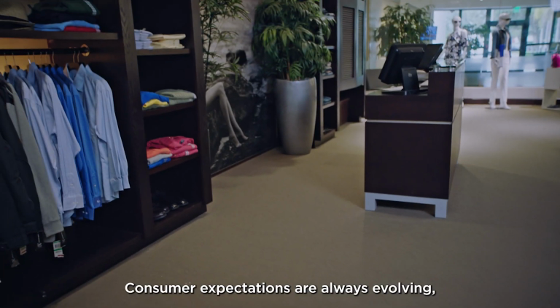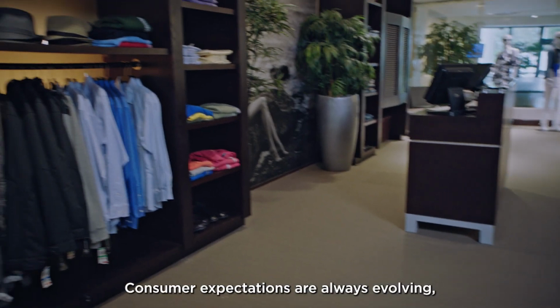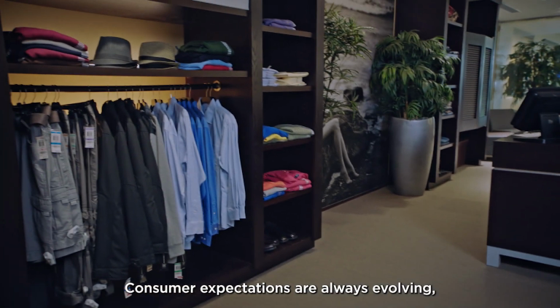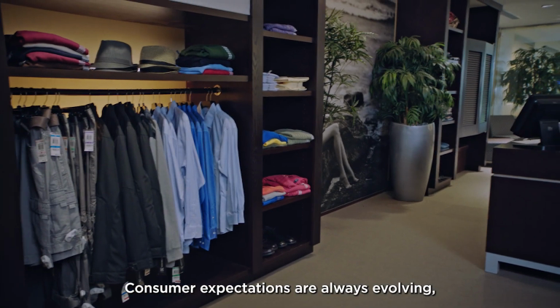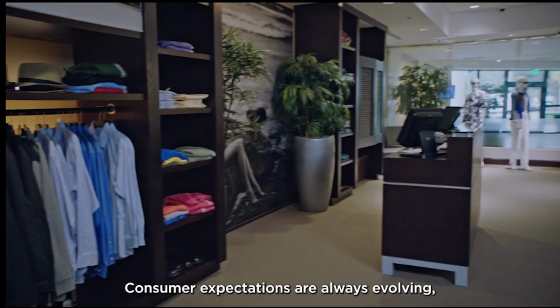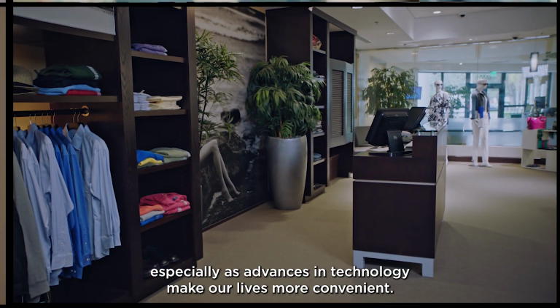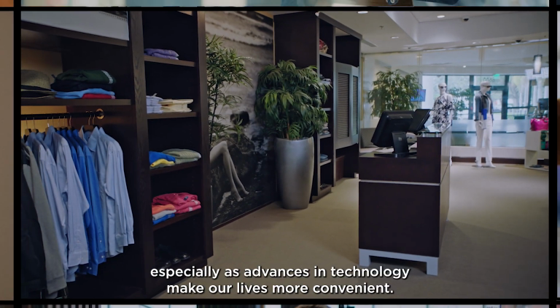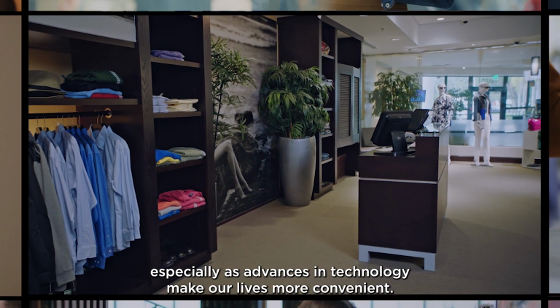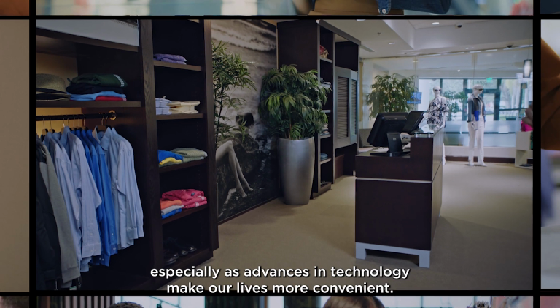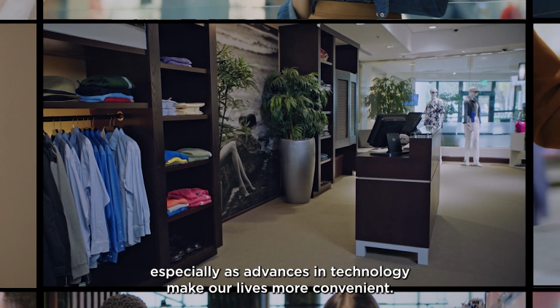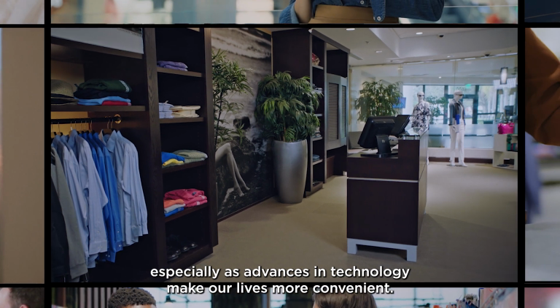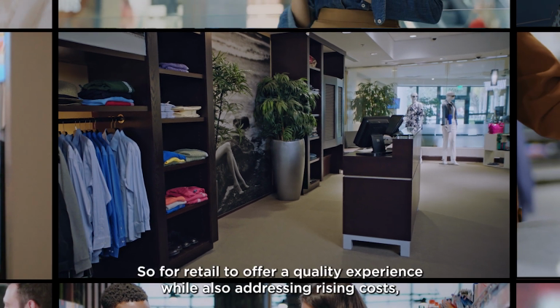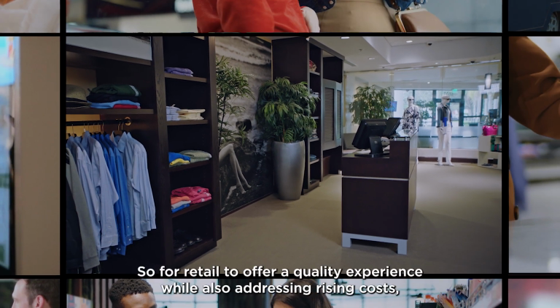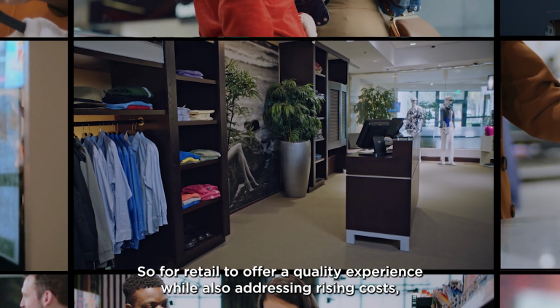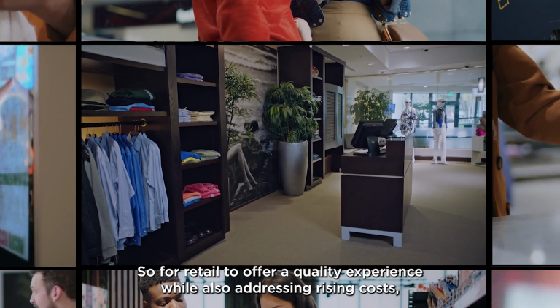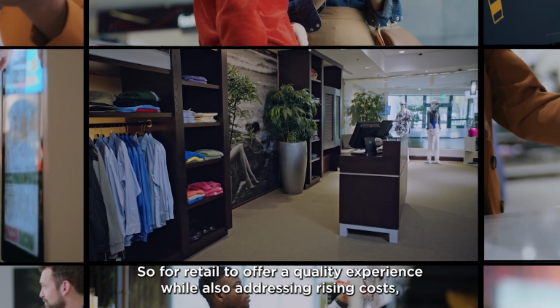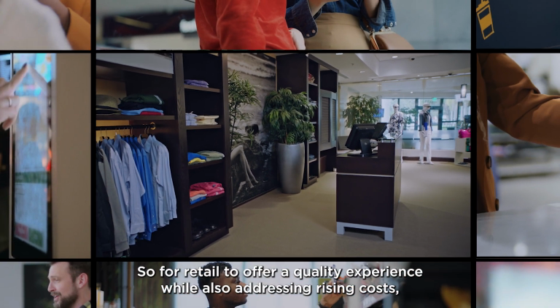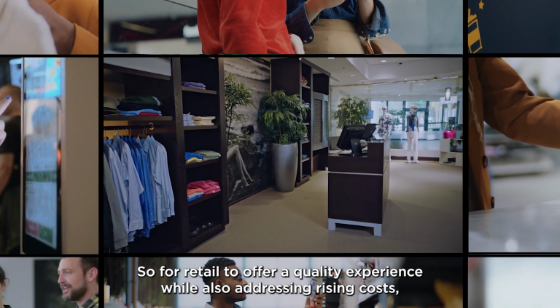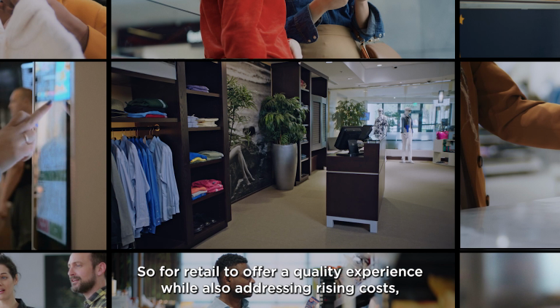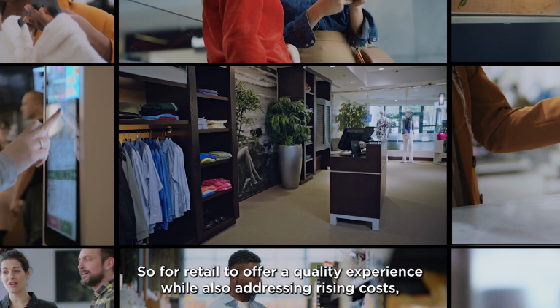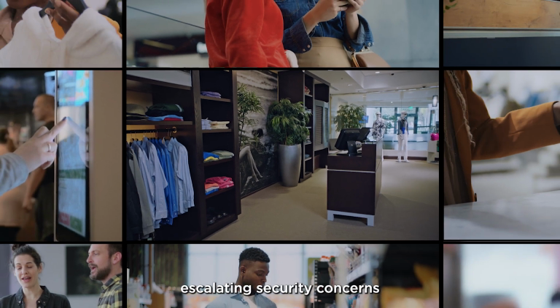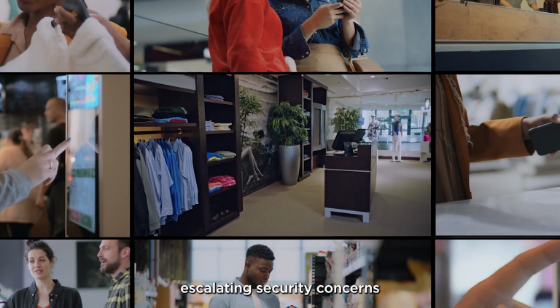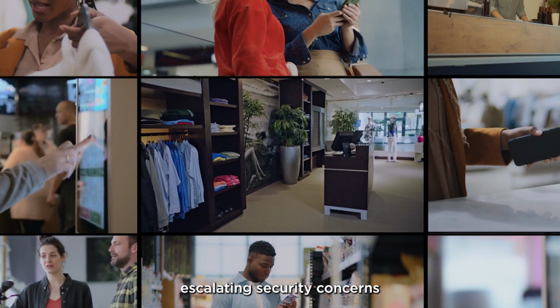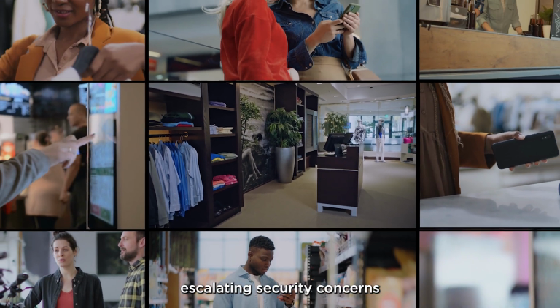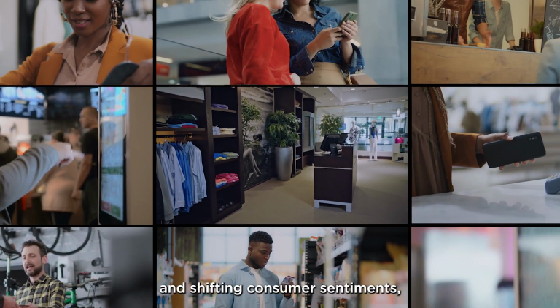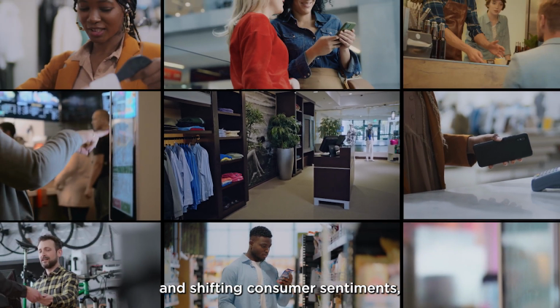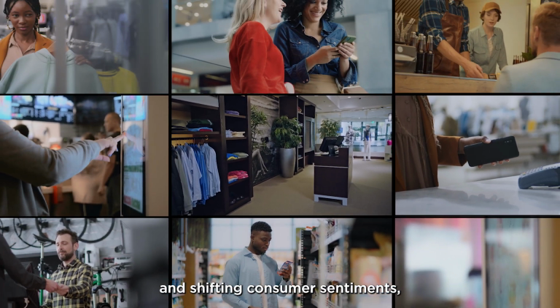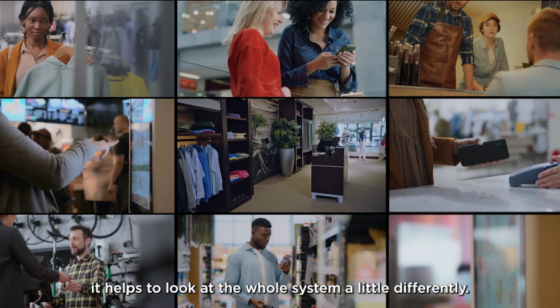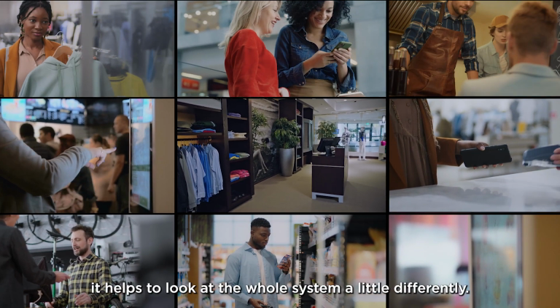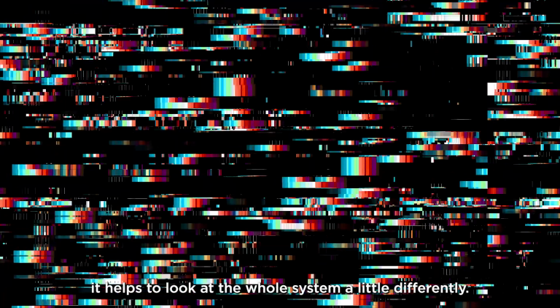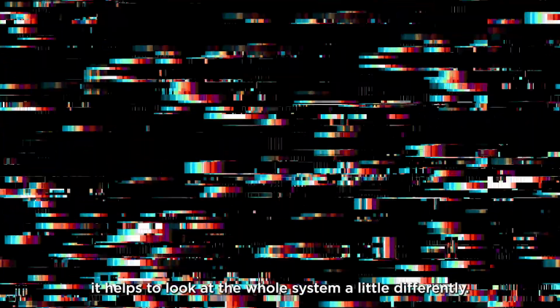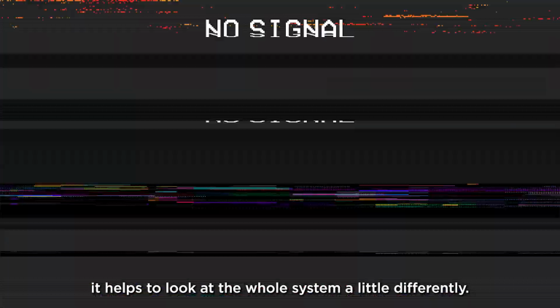Consumer expectations are always evolving, especially as advances in technology make our lives more convenient. So for retail to offer a quality experience while also addressing rising costs, escalating security concerns, and shifting consumer sentiments, it helps to look at the whole system a little differently.